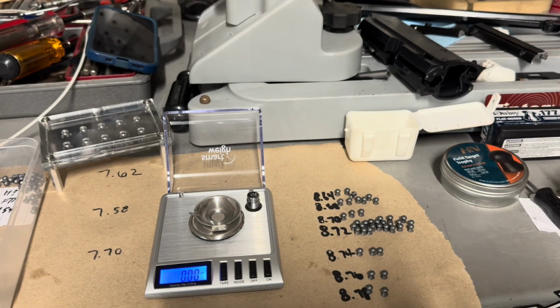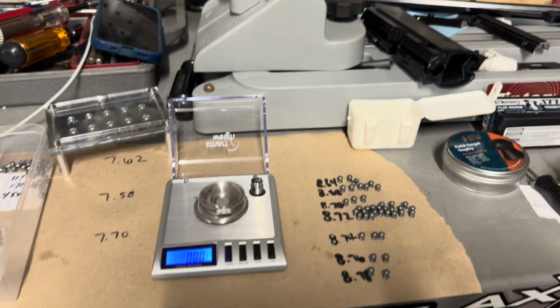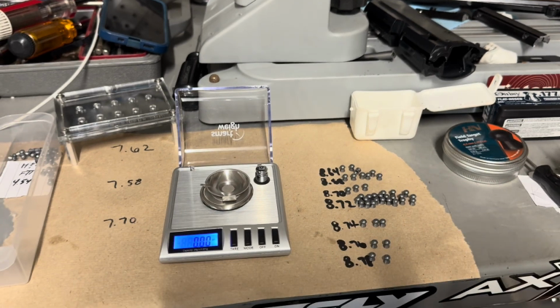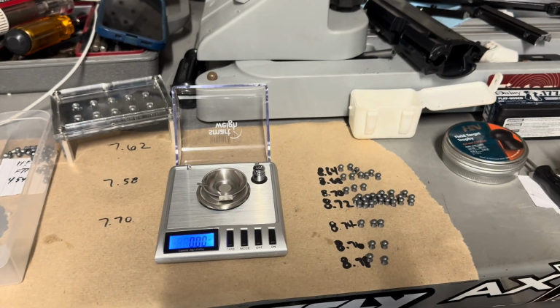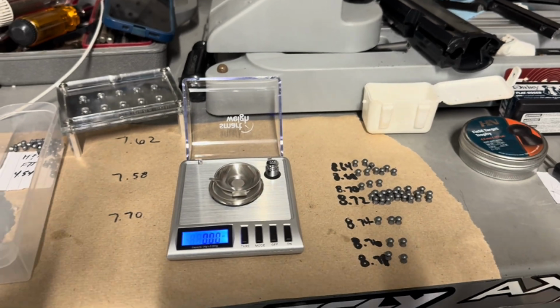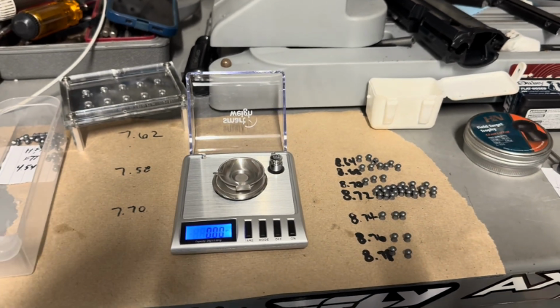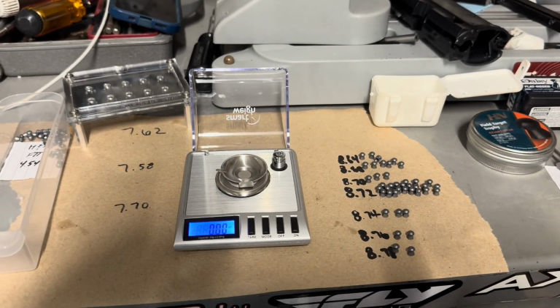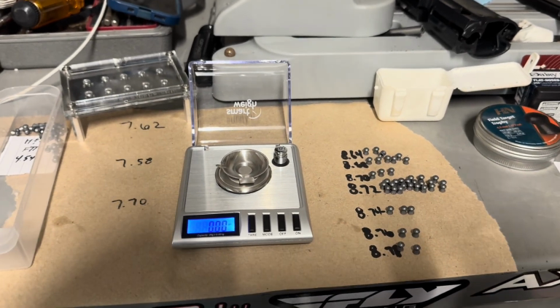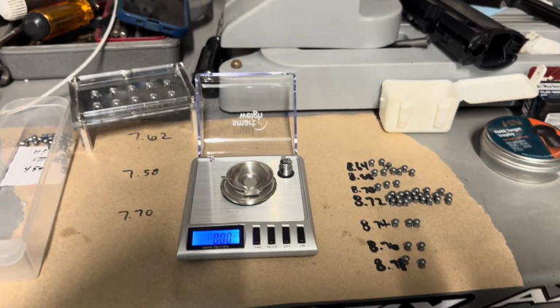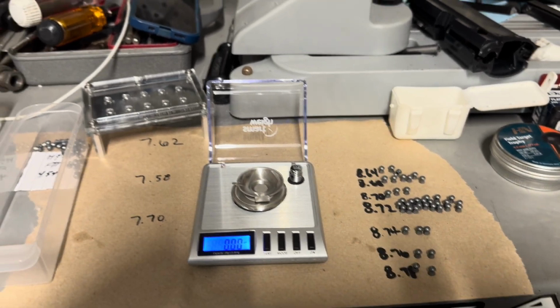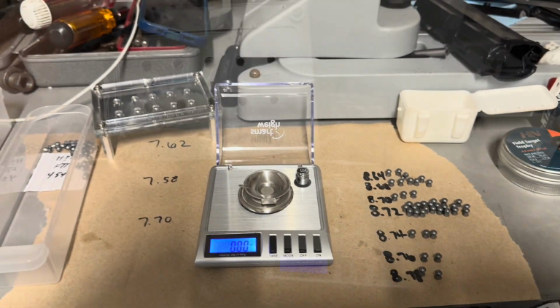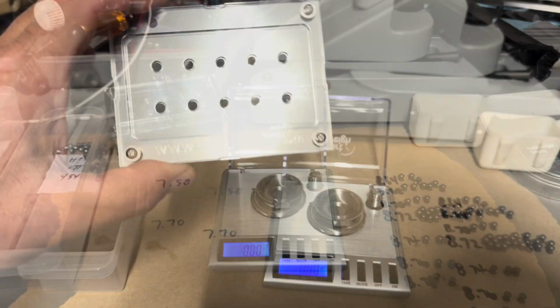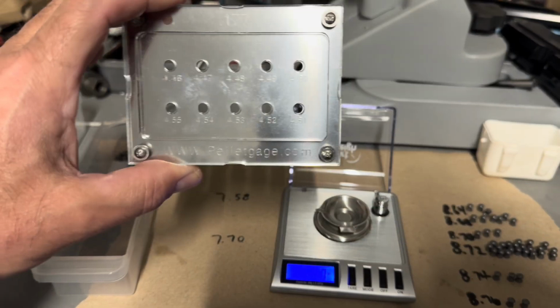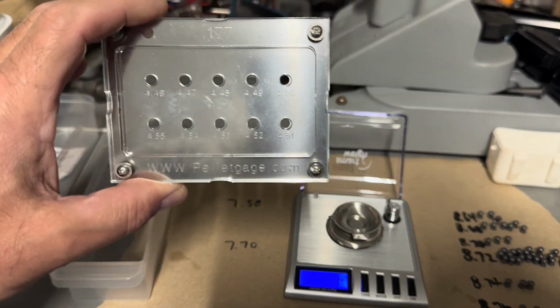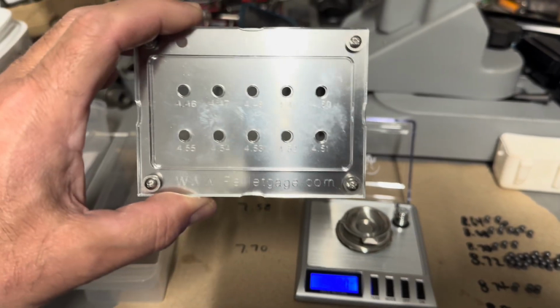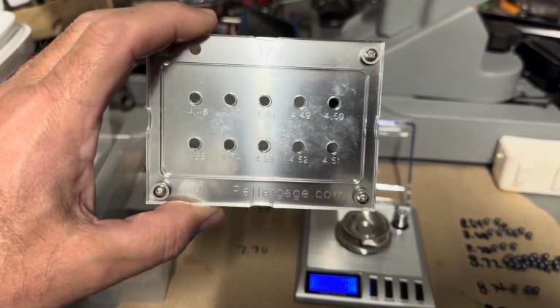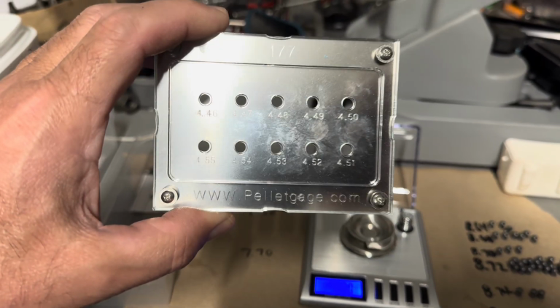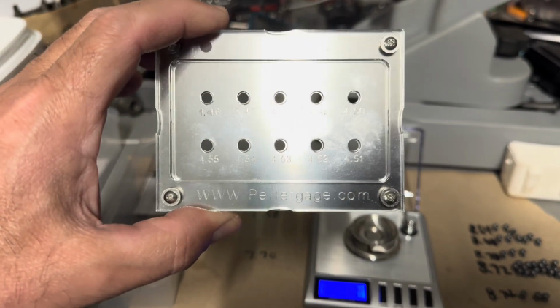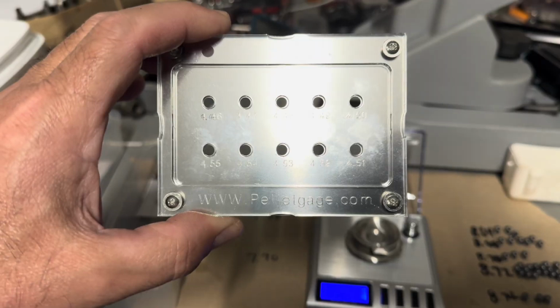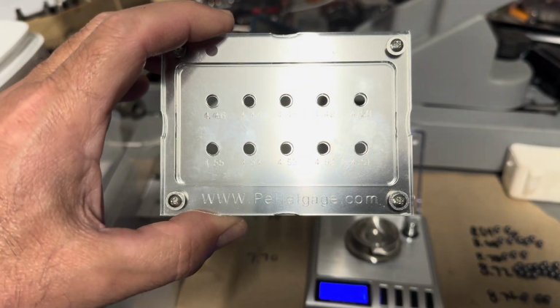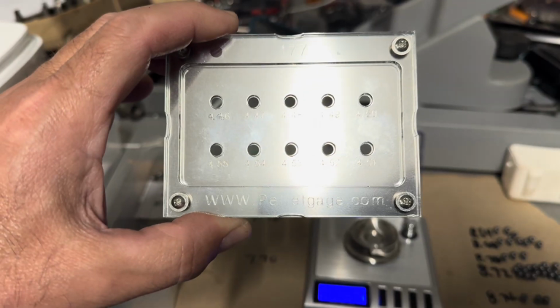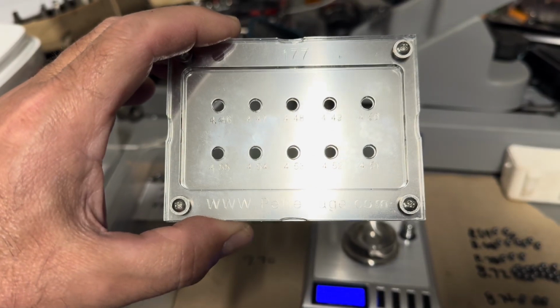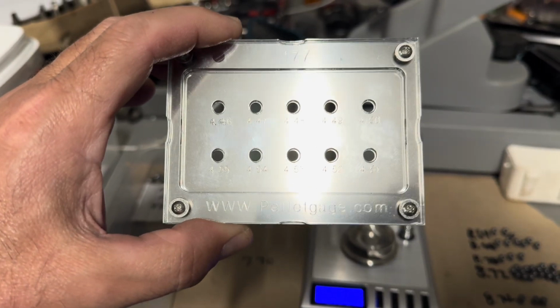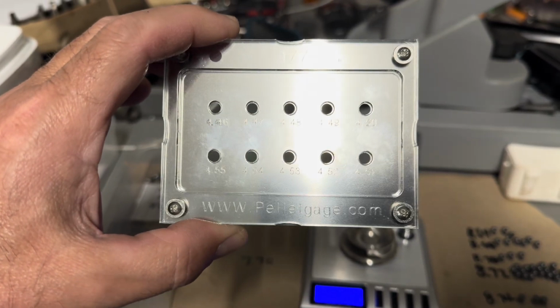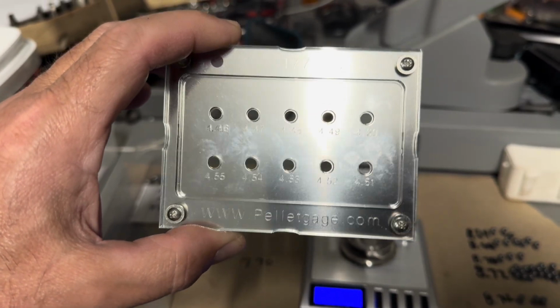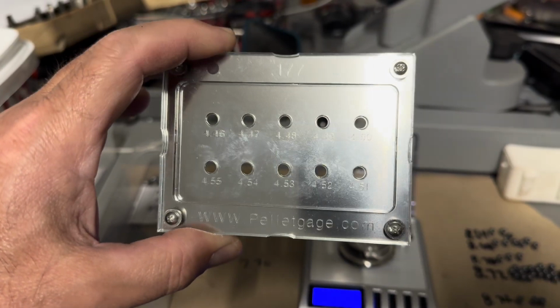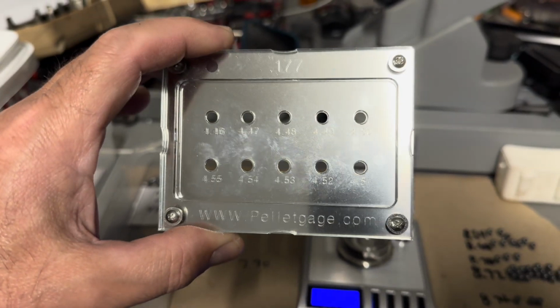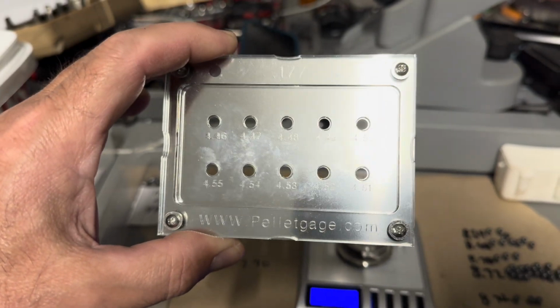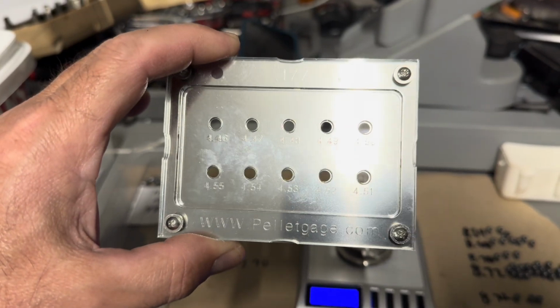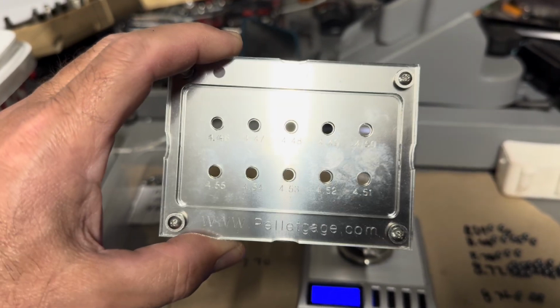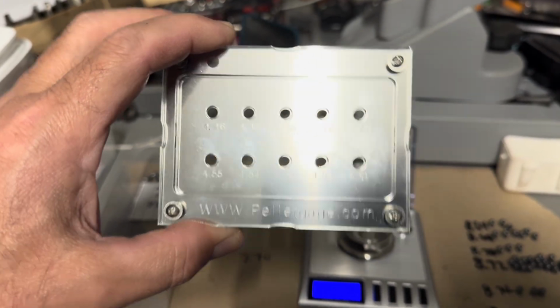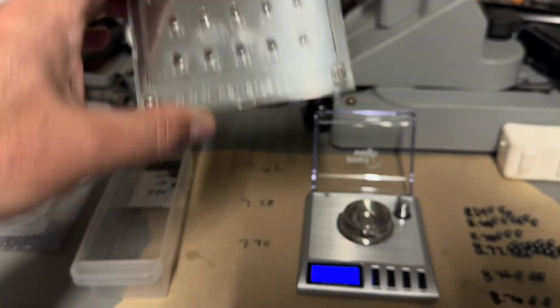Hey YouTube, I'm really nerding out here. A while back for my birthday, I got this pellet gauge, which you can measure head size with.